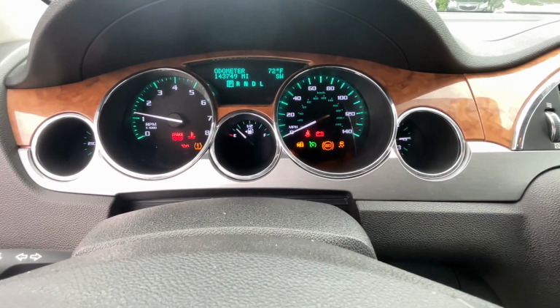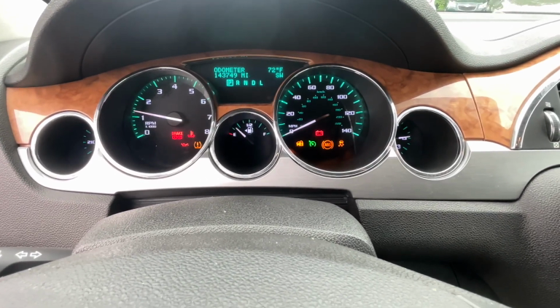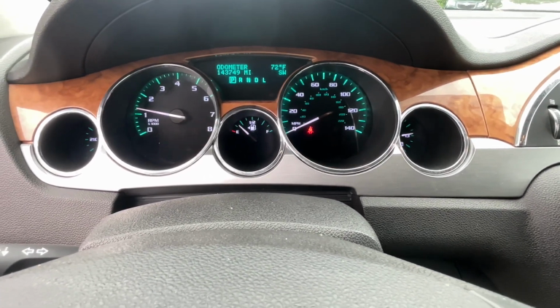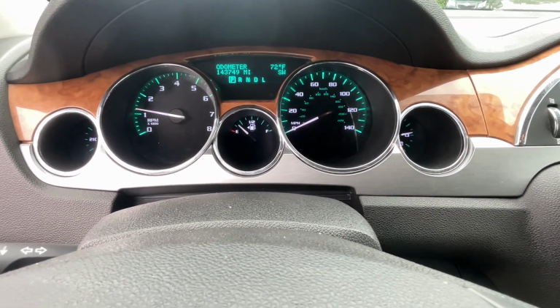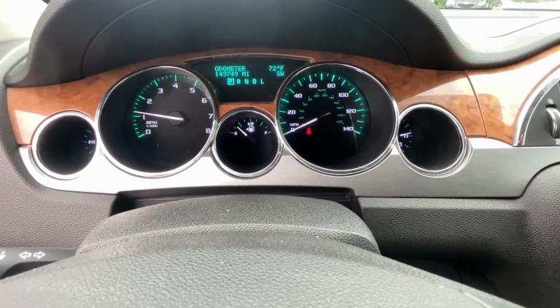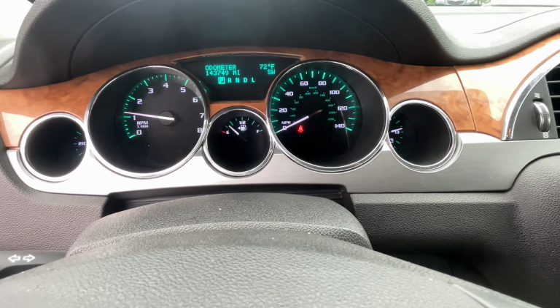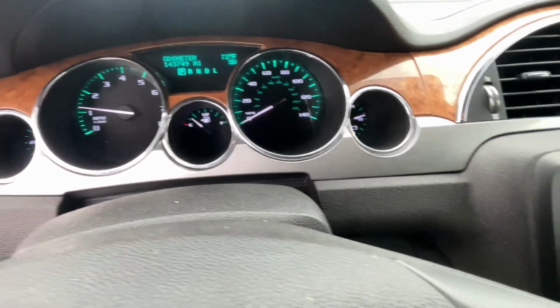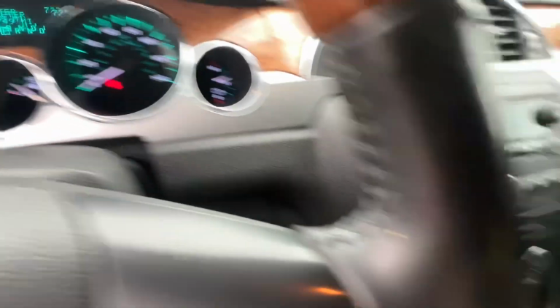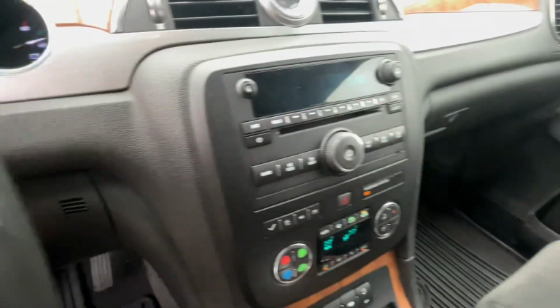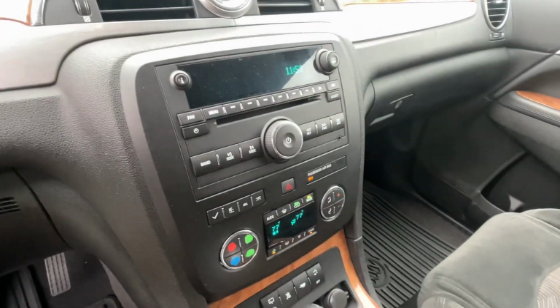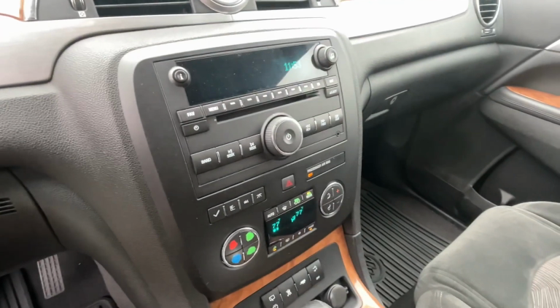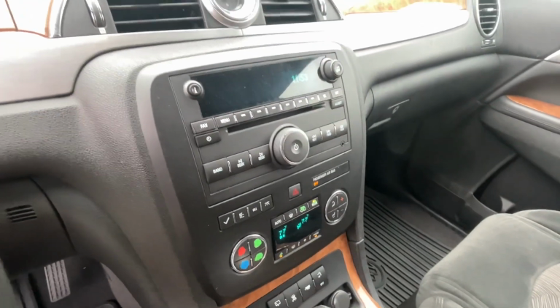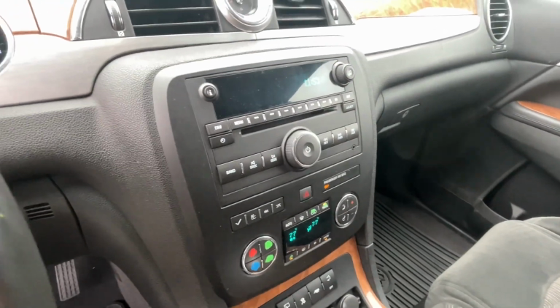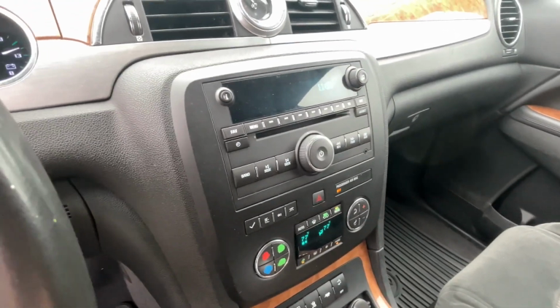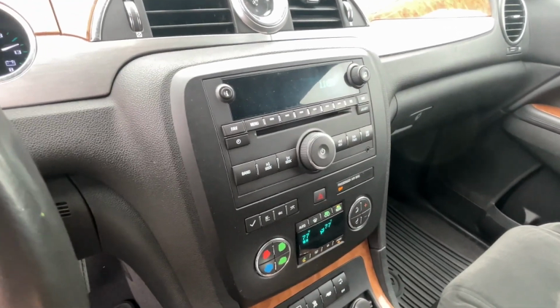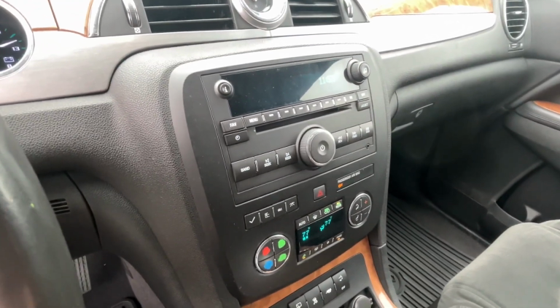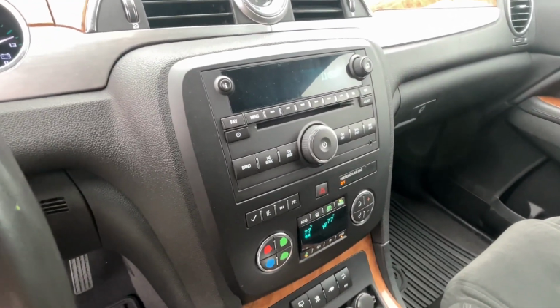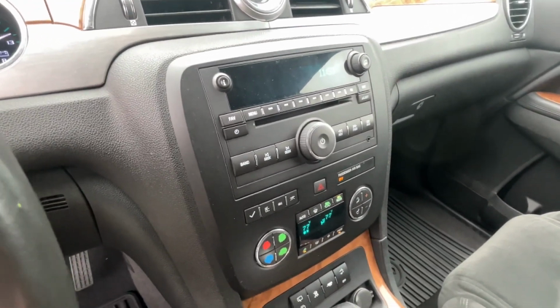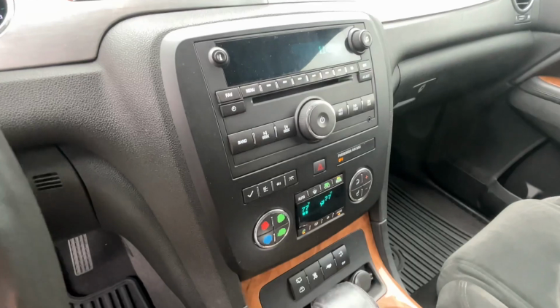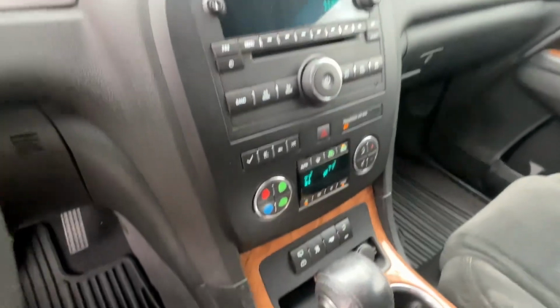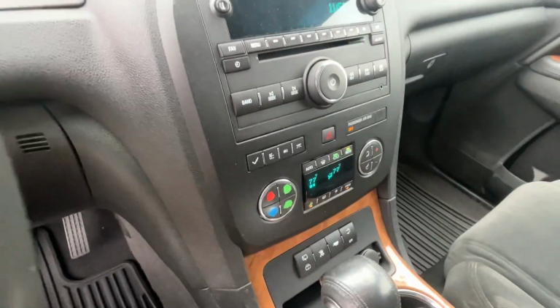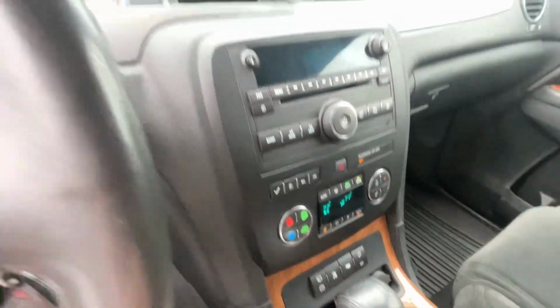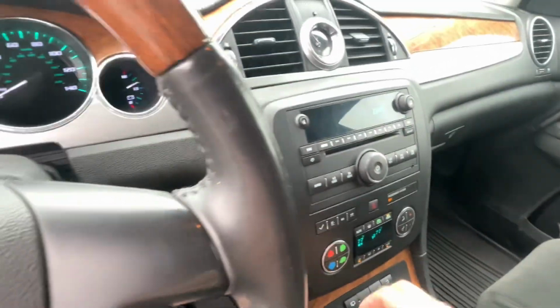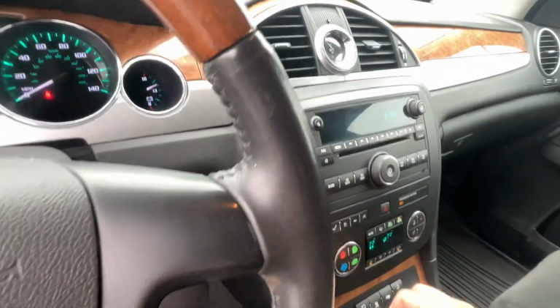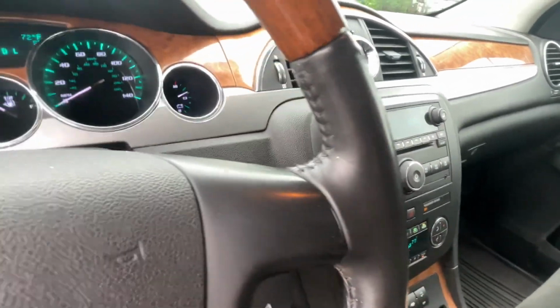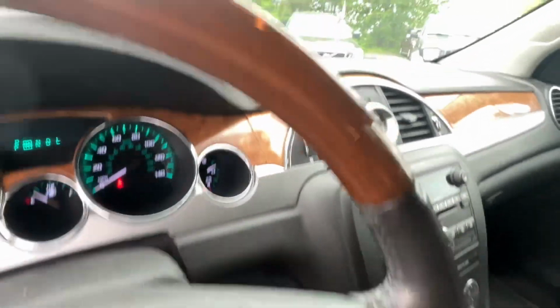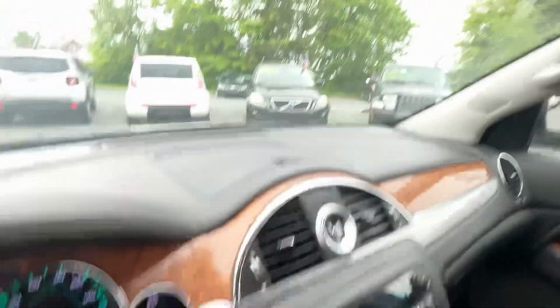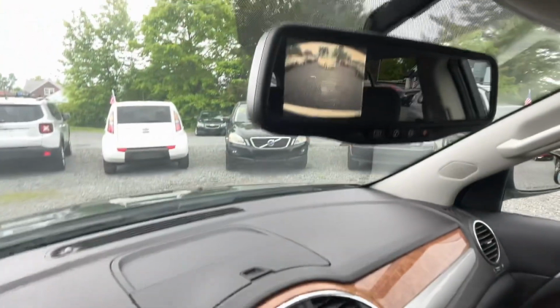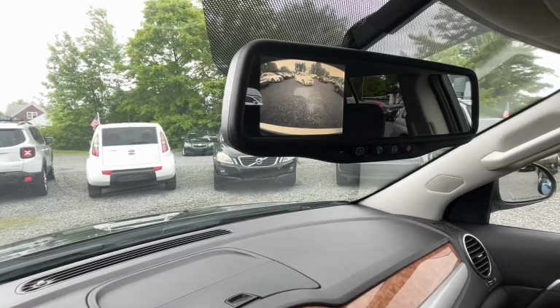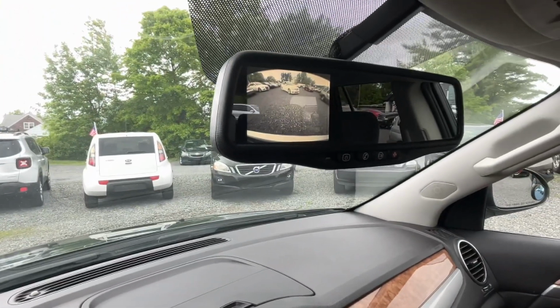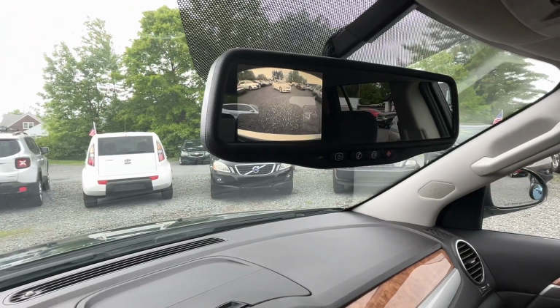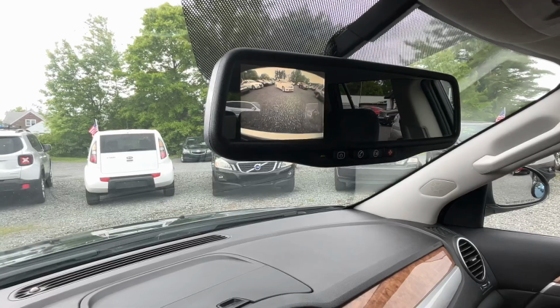143,000 miles, no lights on the dash. There's your climate control and radio features. Backup camera — I think it's up here — yep, right up there in the mirror.